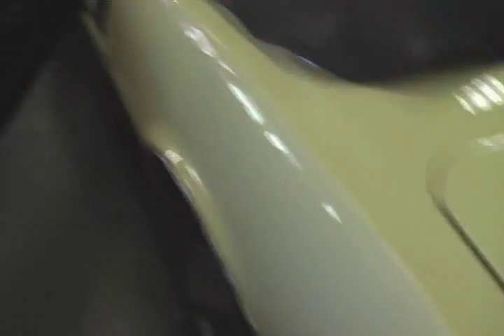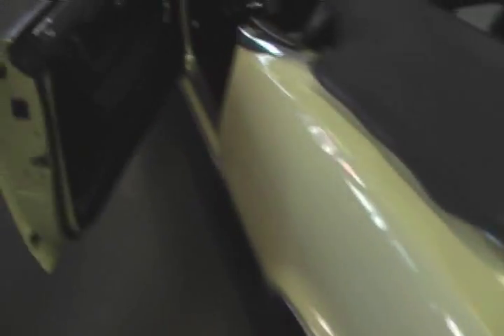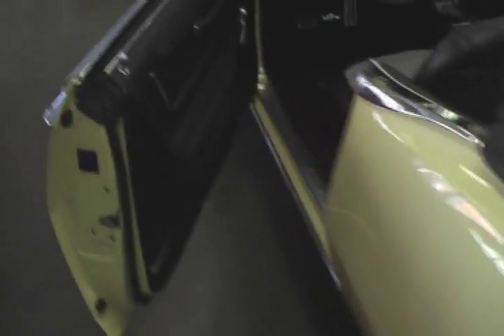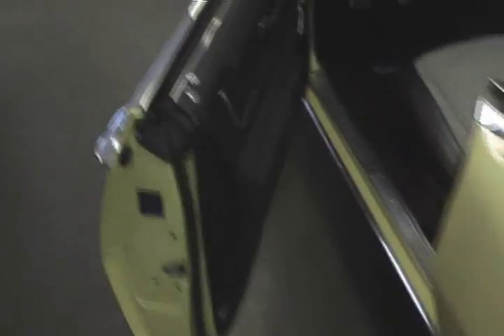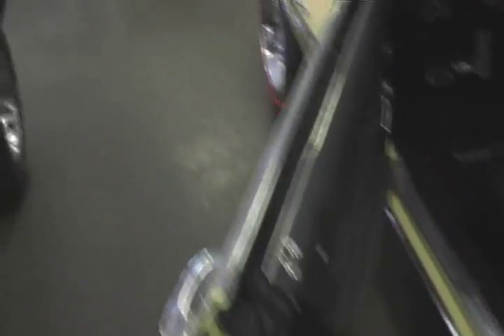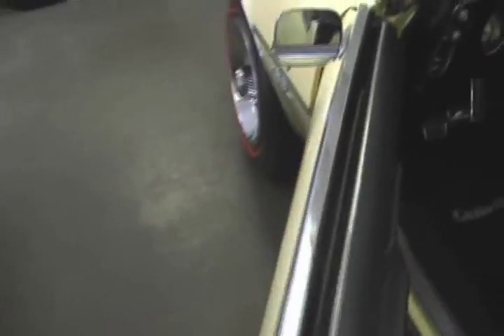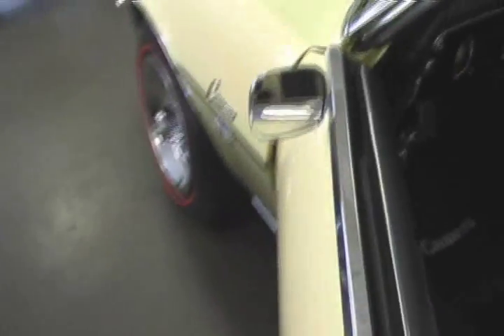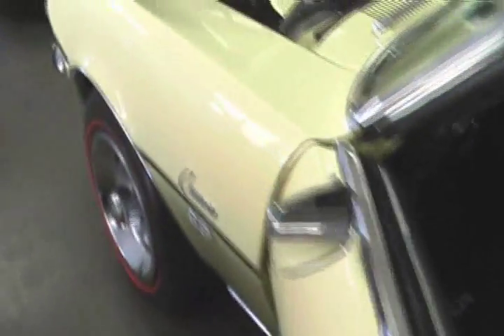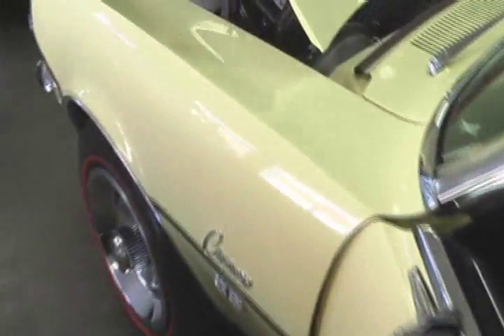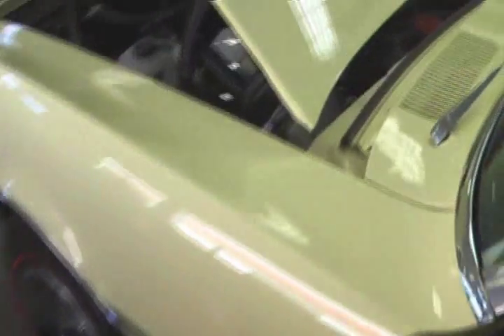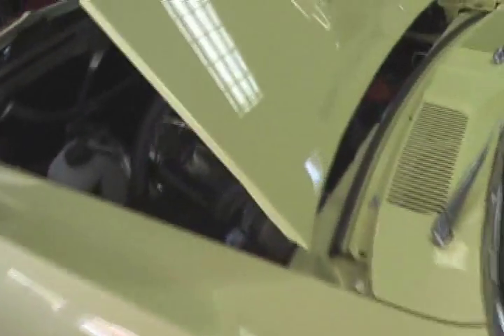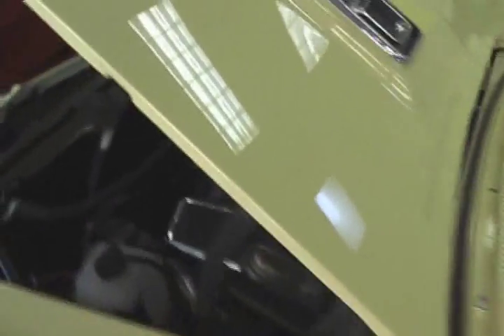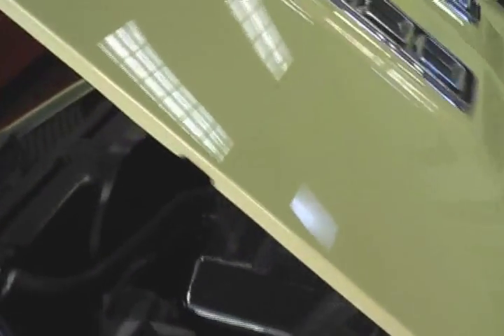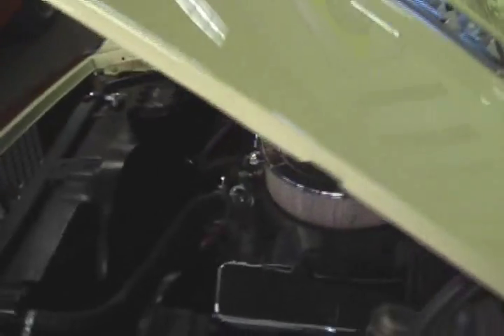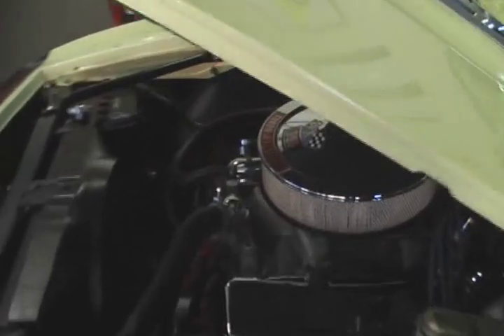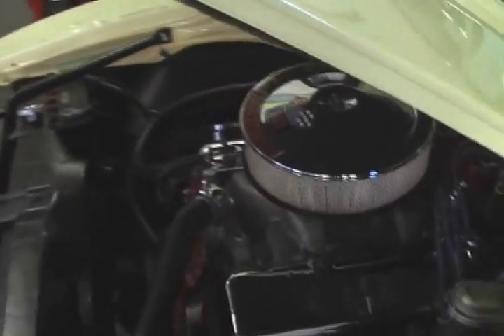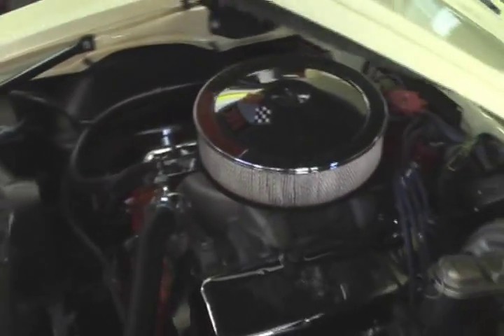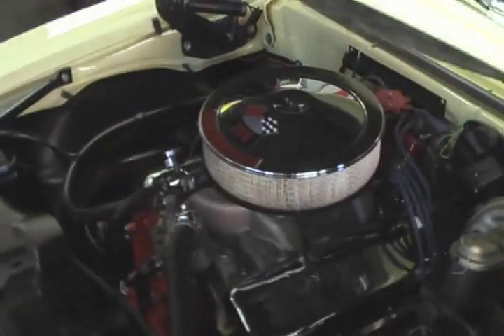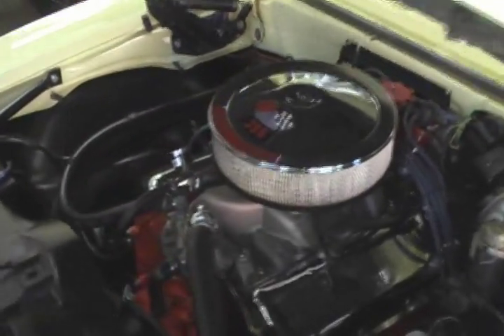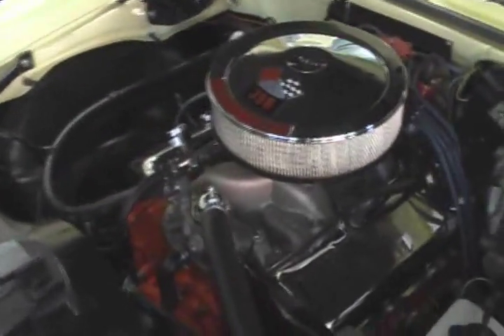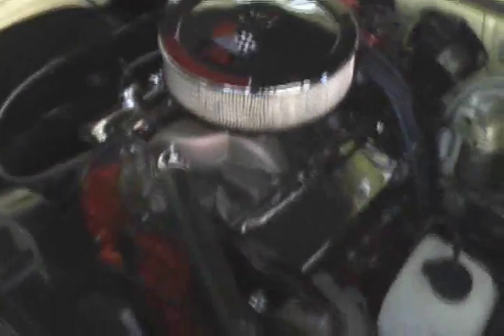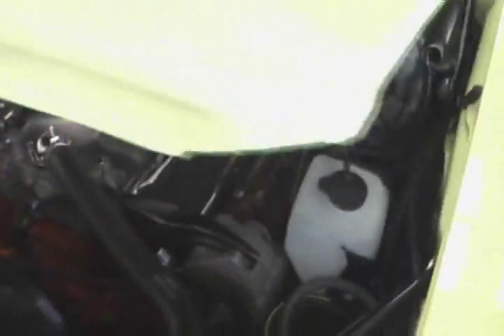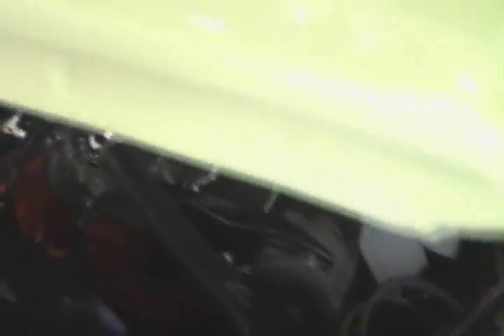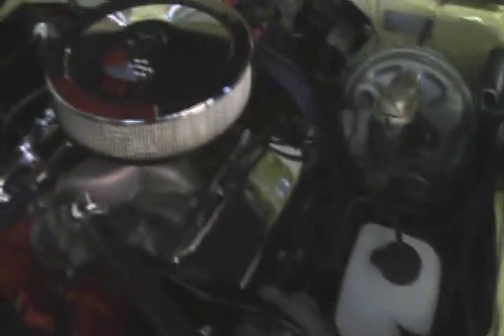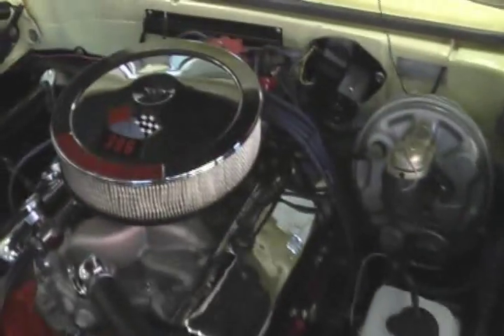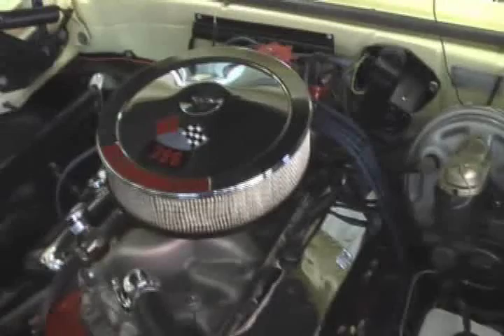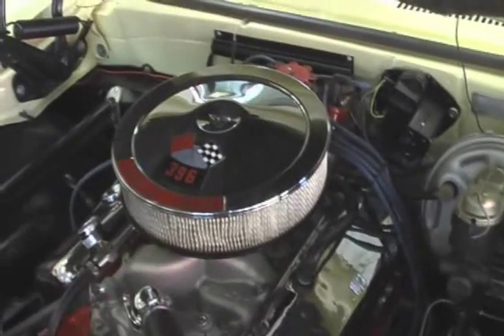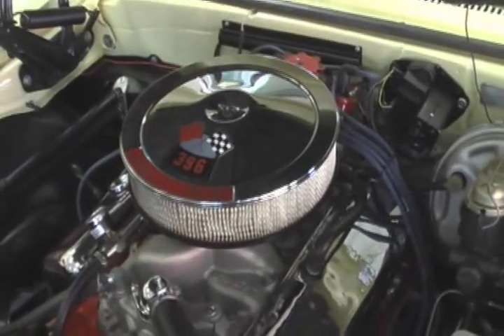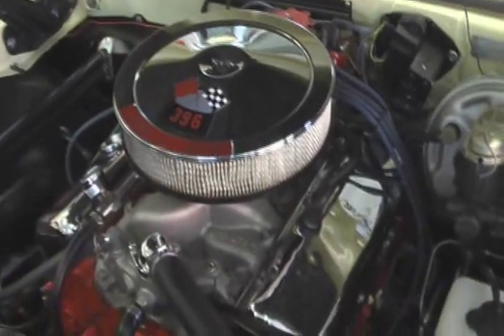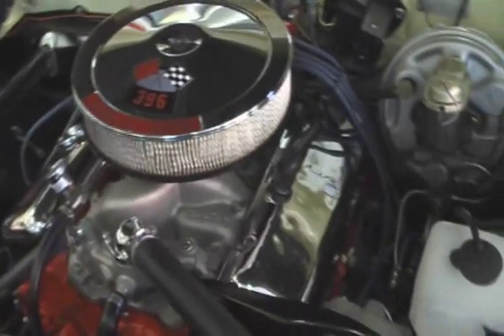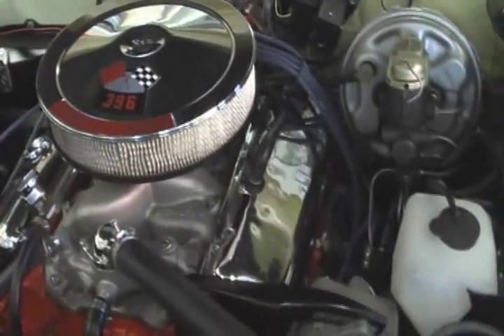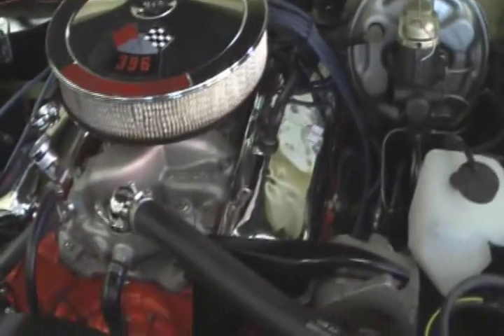If you have an interest in a very collectible and special nice Camaro, give me a call. My name is Jeff Whitaker, you can reach me at 410-562-9319.